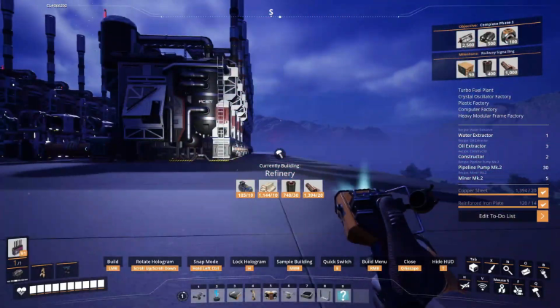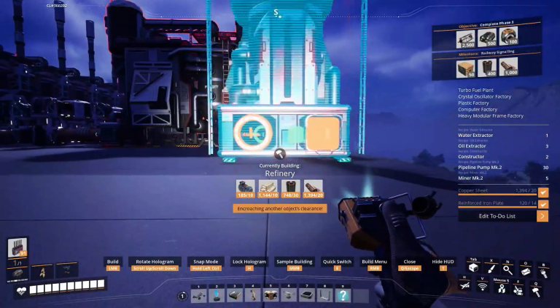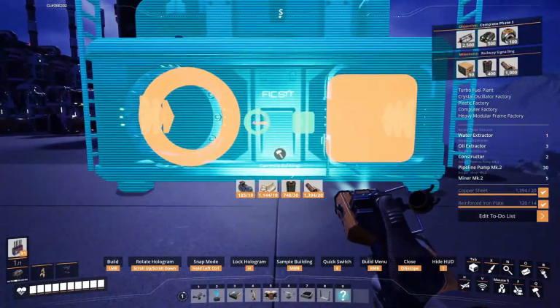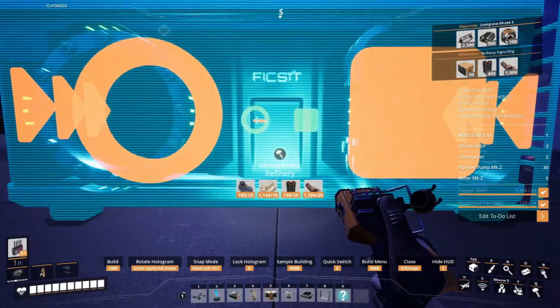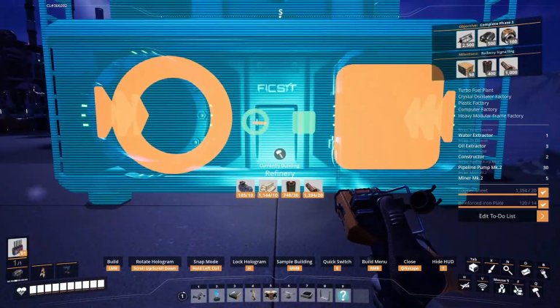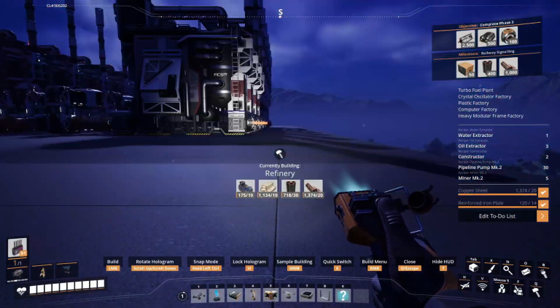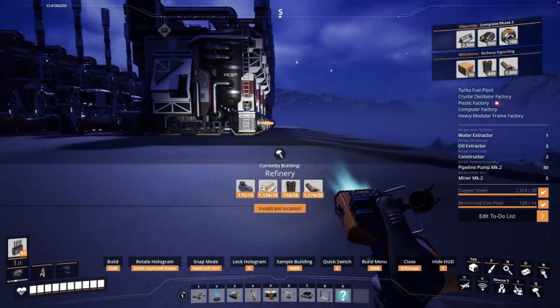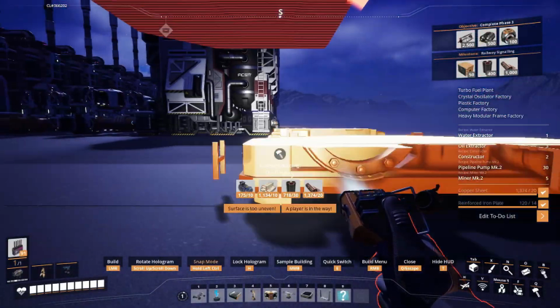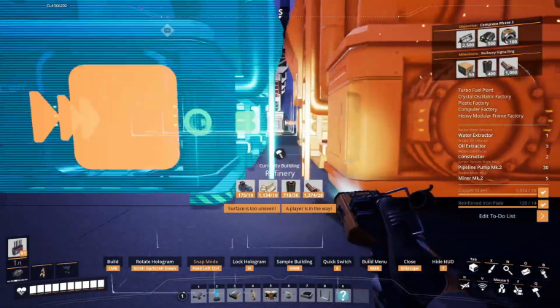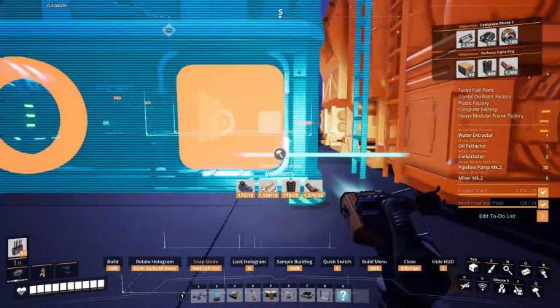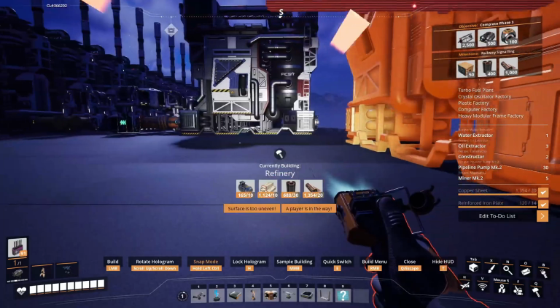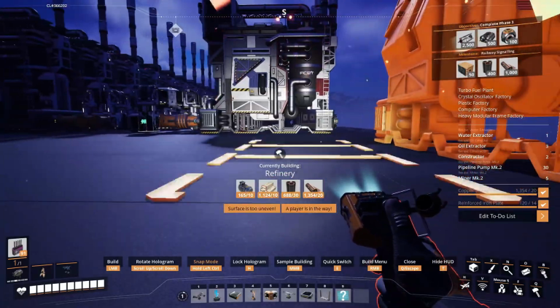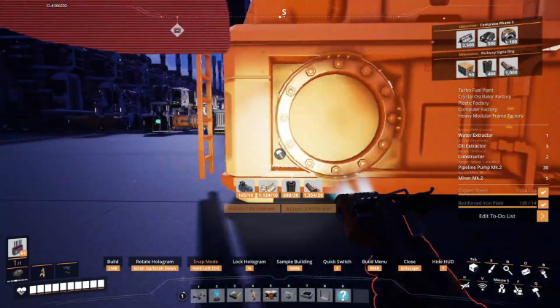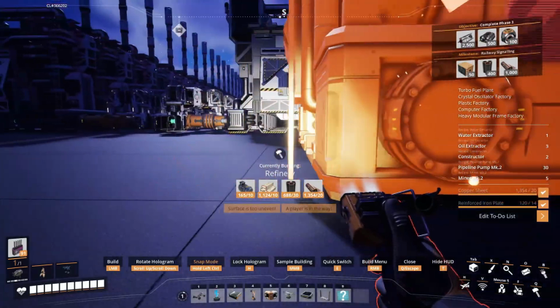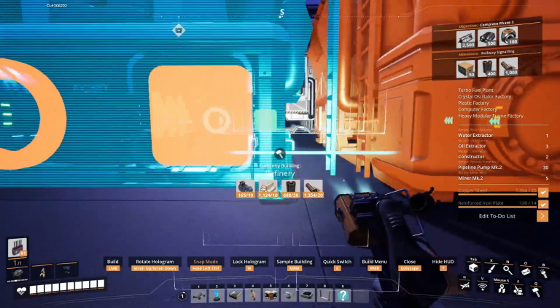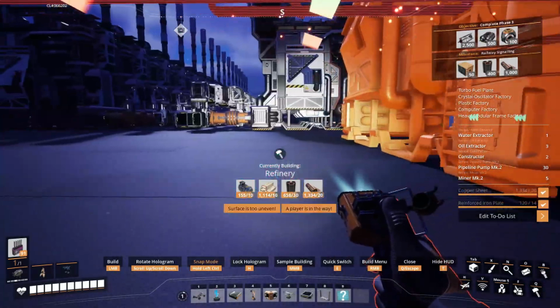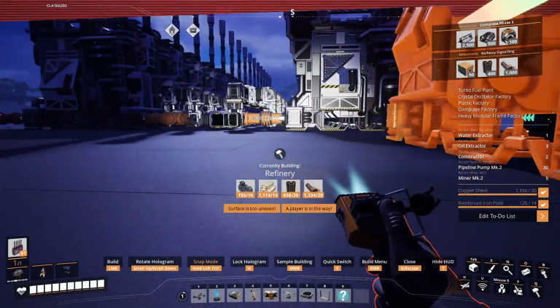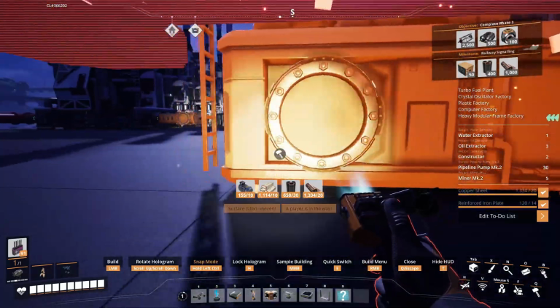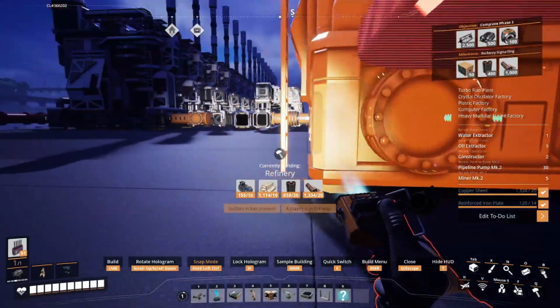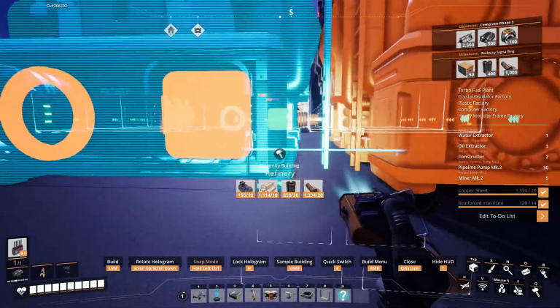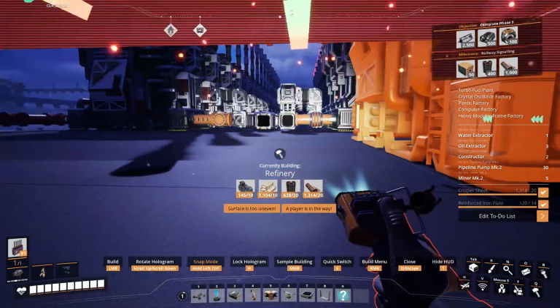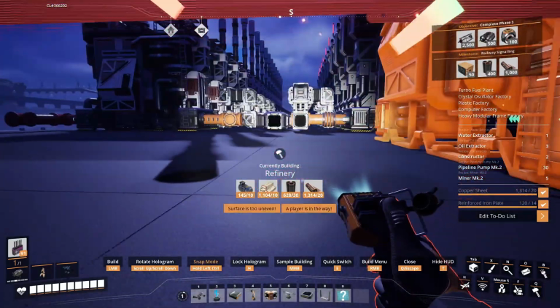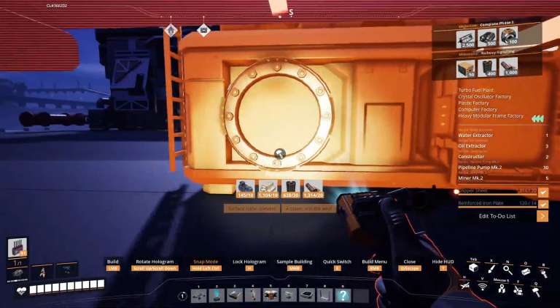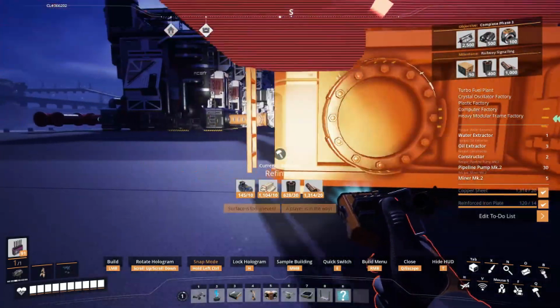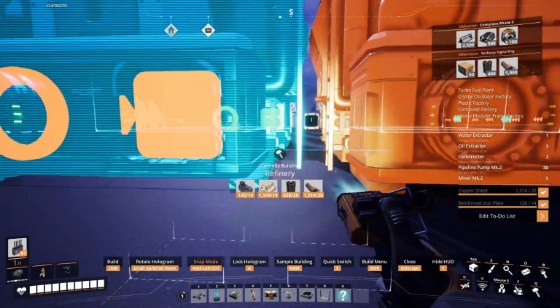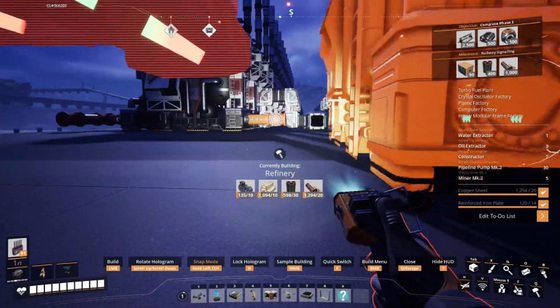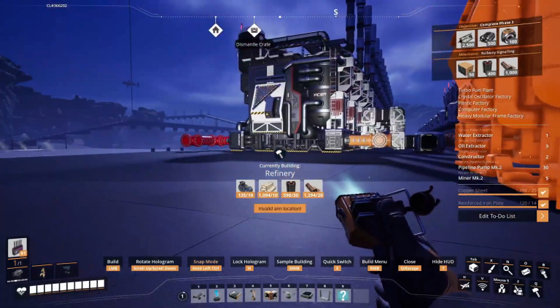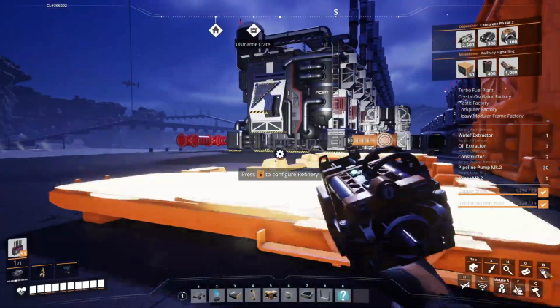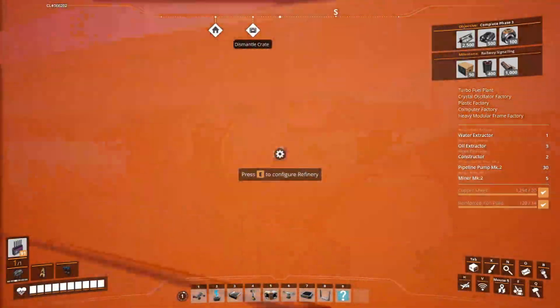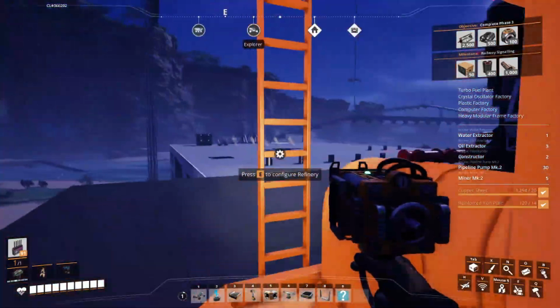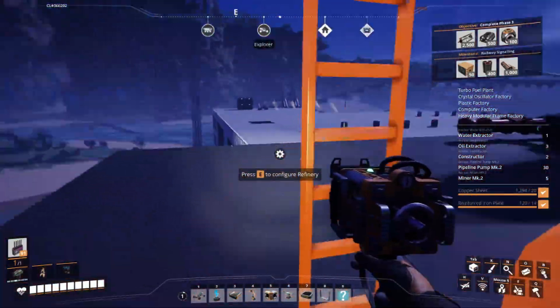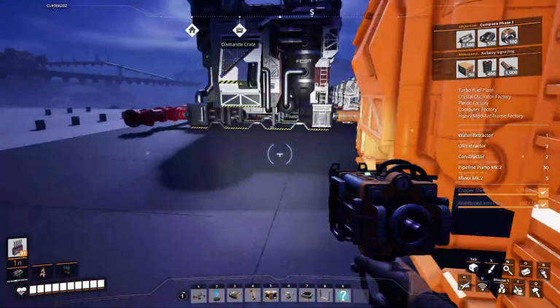Next step is to place 5 refineries, set them to make residual plastic, connect the inputs for water and polymer resin, and lastly merge all the outputs to be used for making empty canisters later.